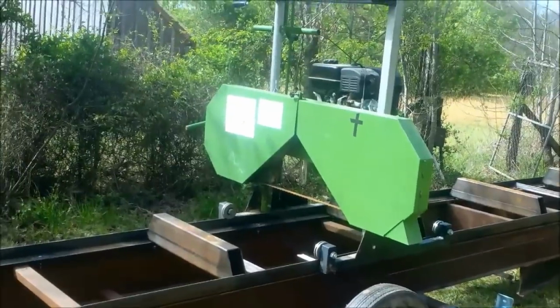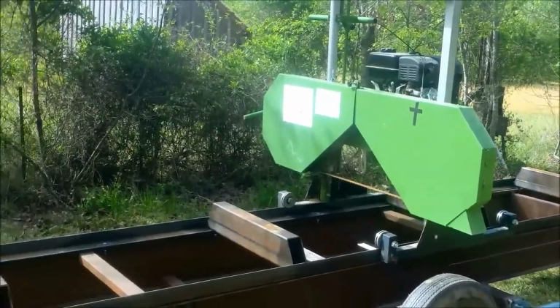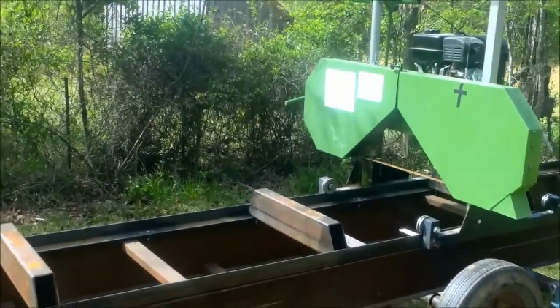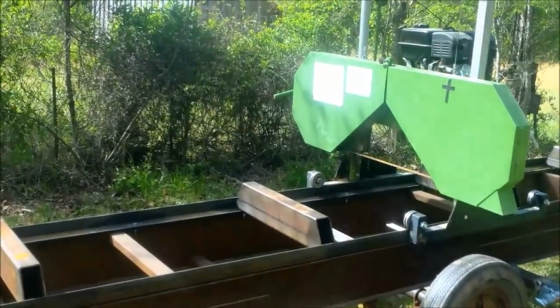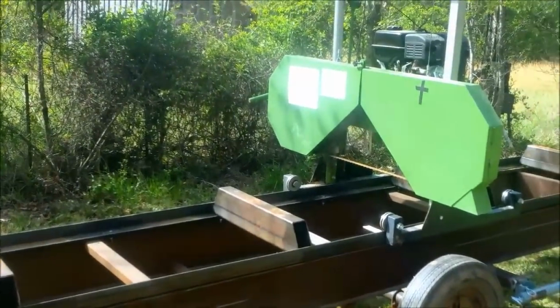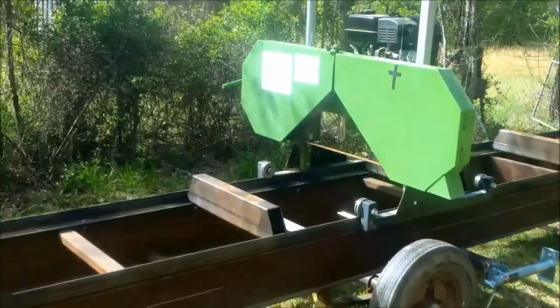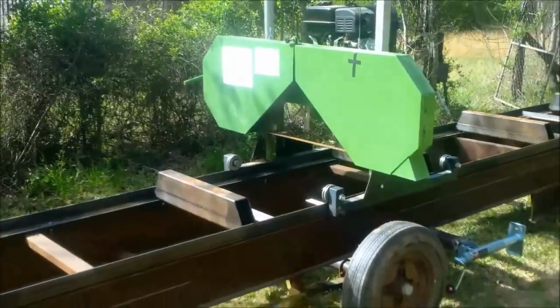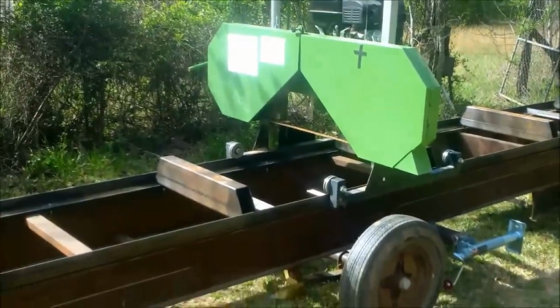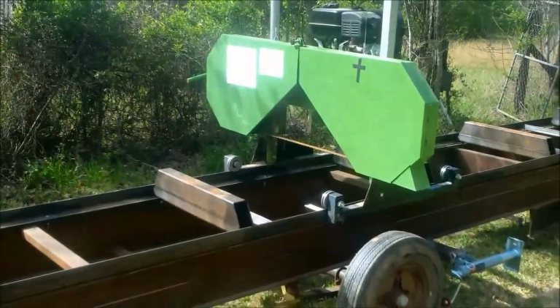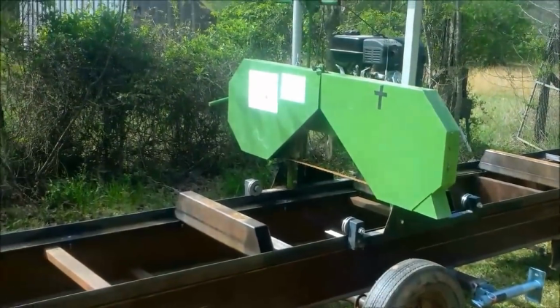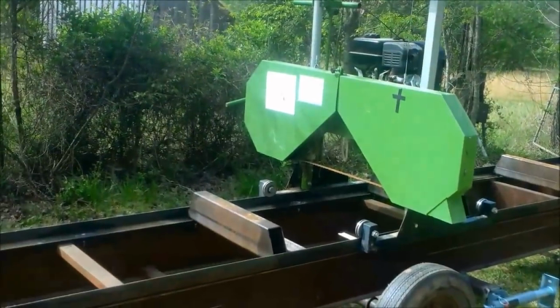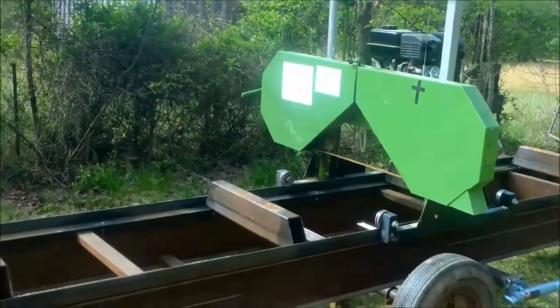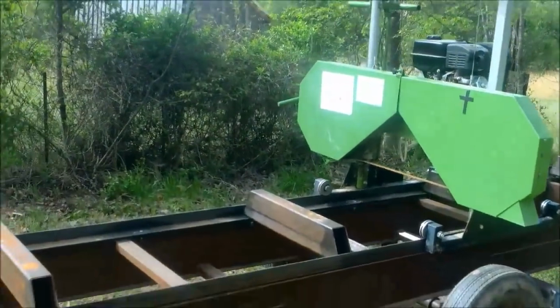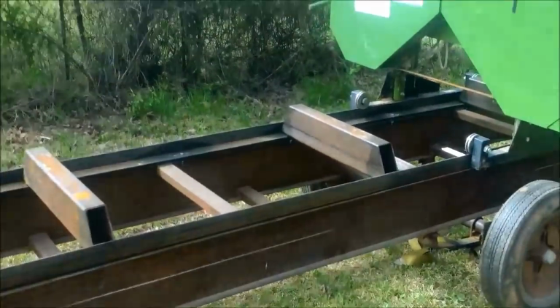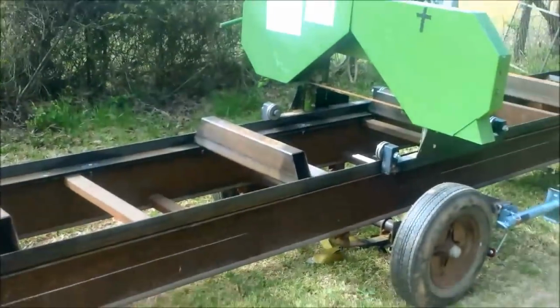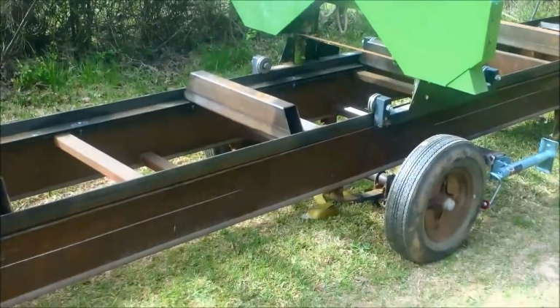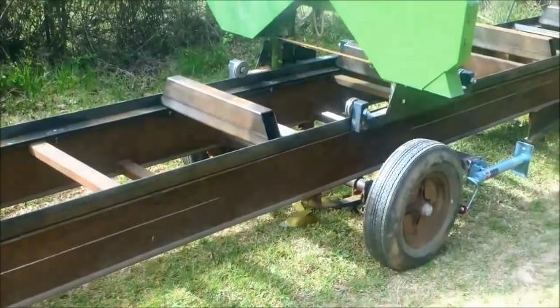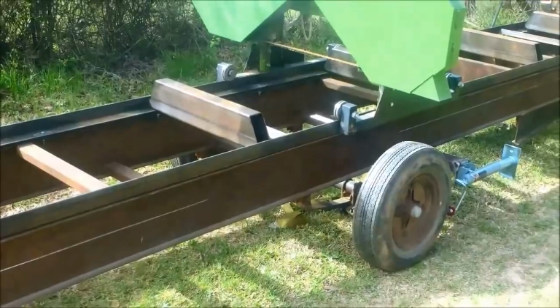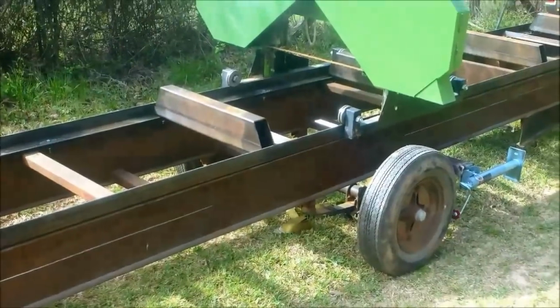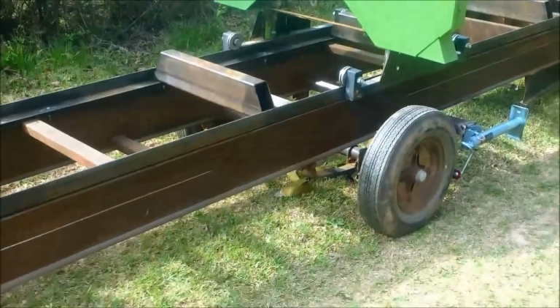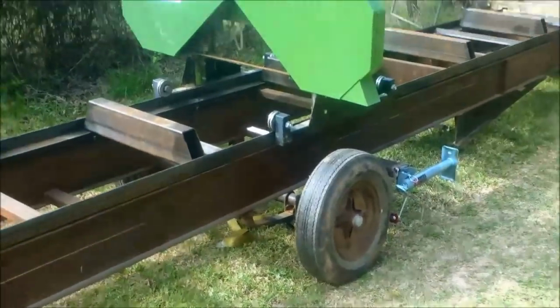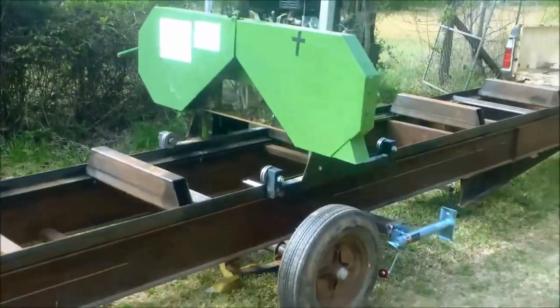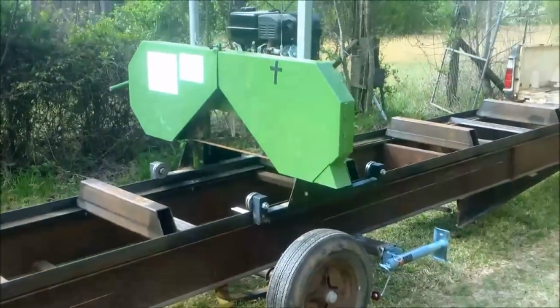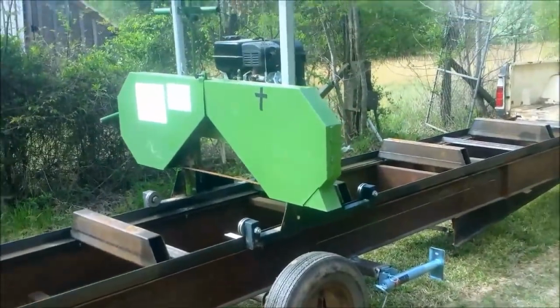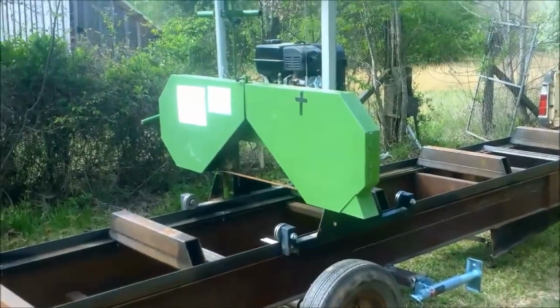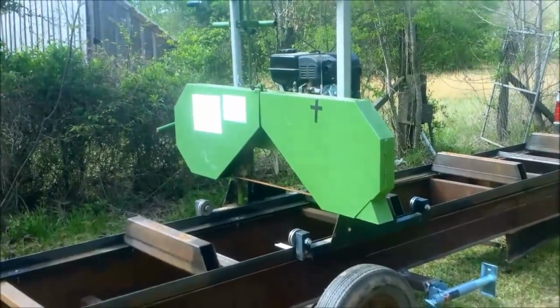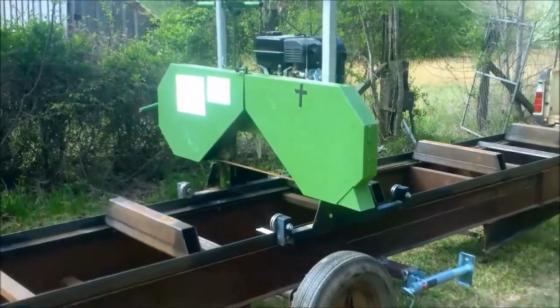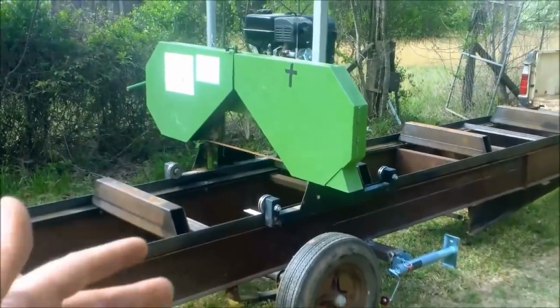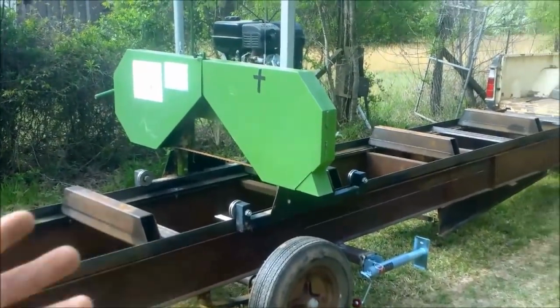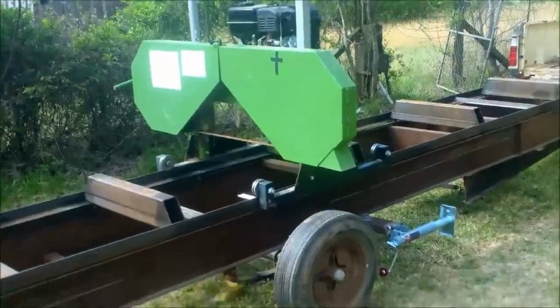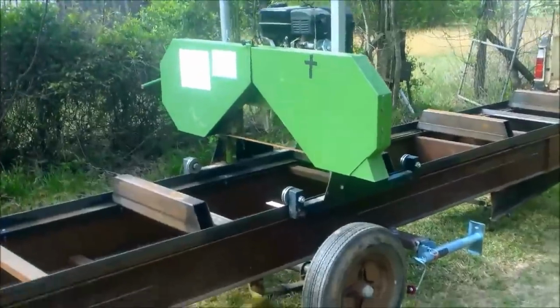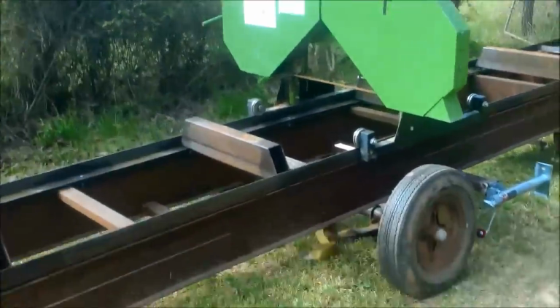Road worthy — it has to be inspected, and I'll have to get lights, chains, safety chains, and all that, which is not that hard. If I'm going to do that, I'll put a better axle on it, and fenders probably, but I'll make the axle where it's removable so I can take it off. The cut capacity now is 21 feet.